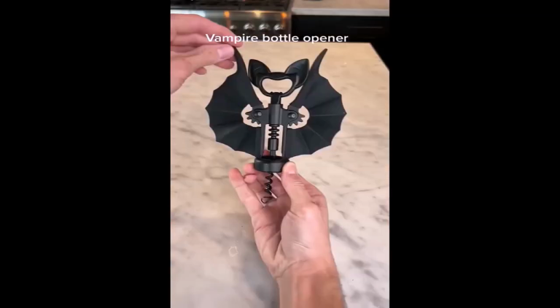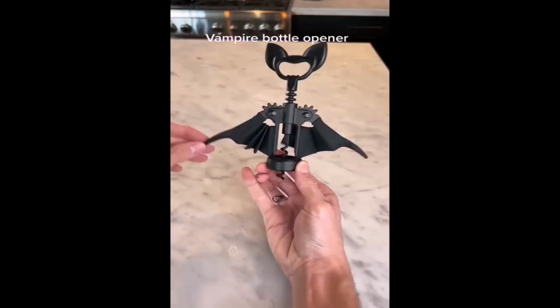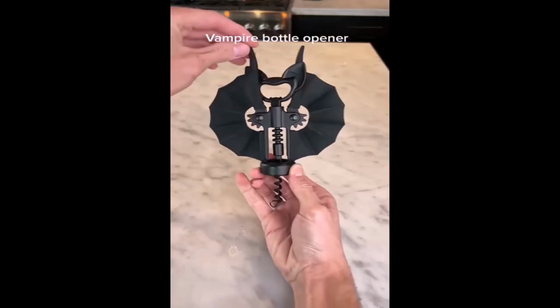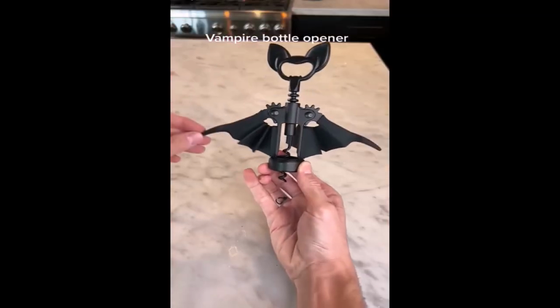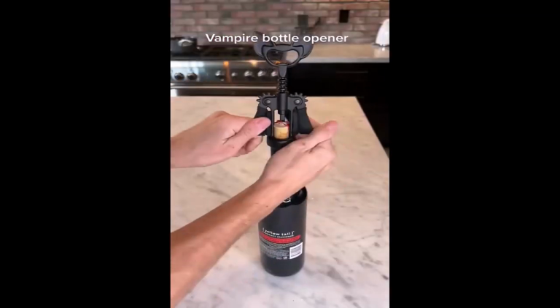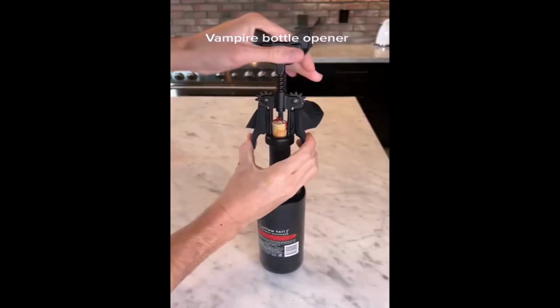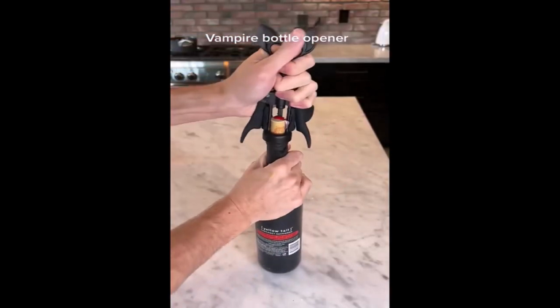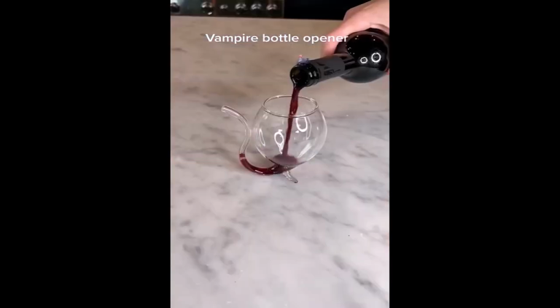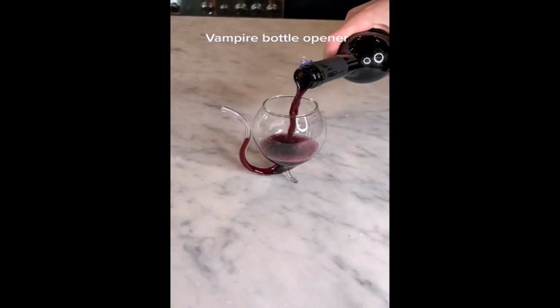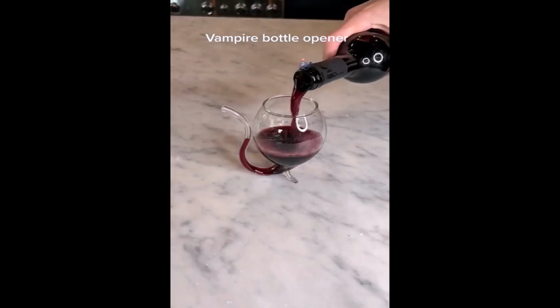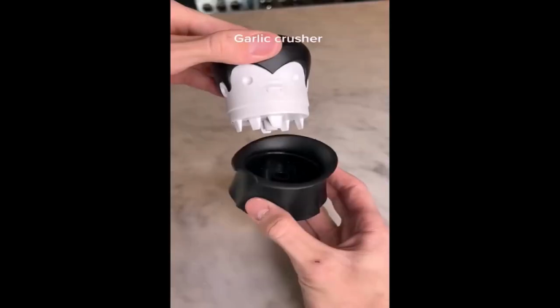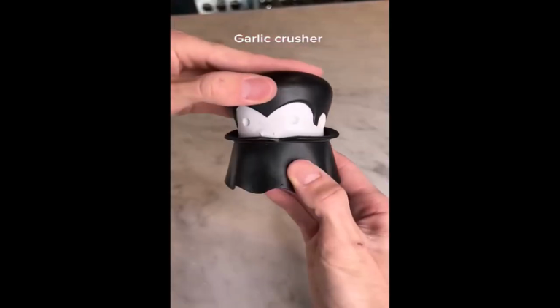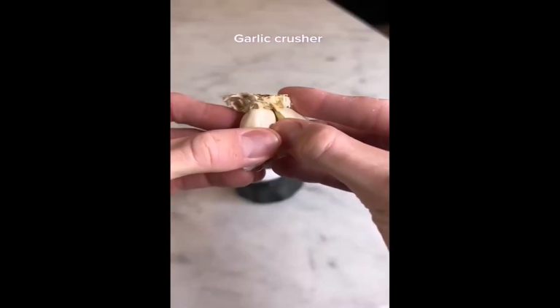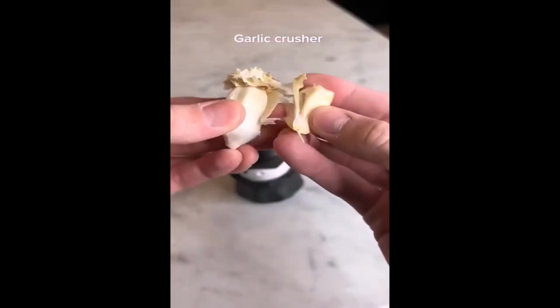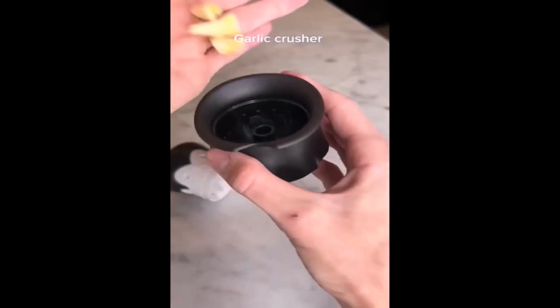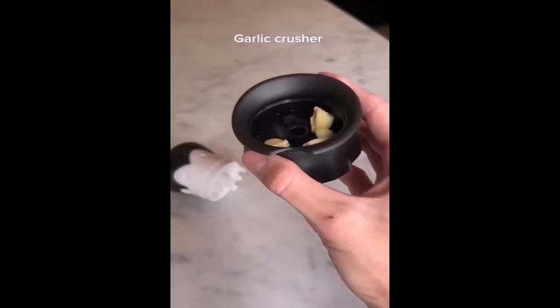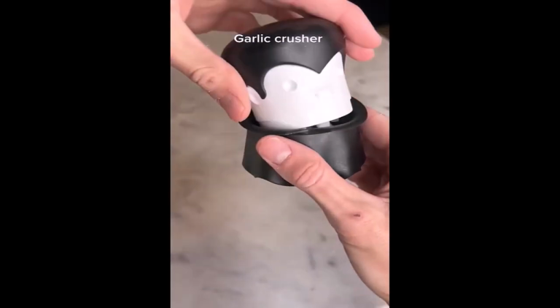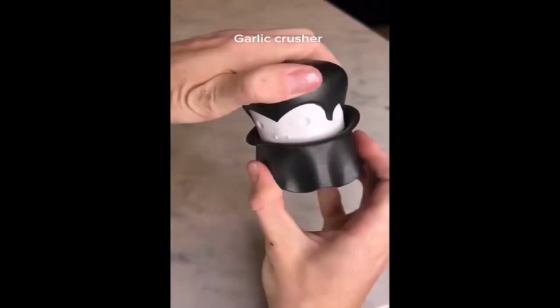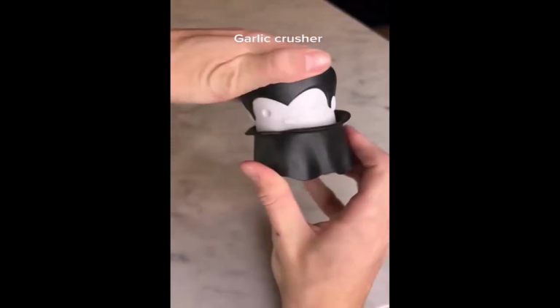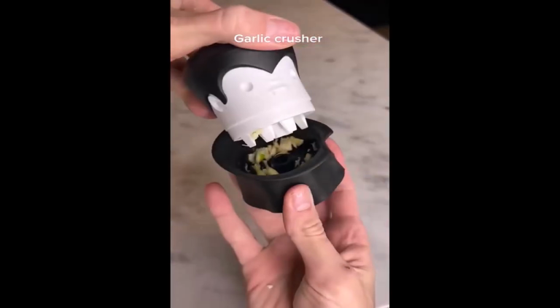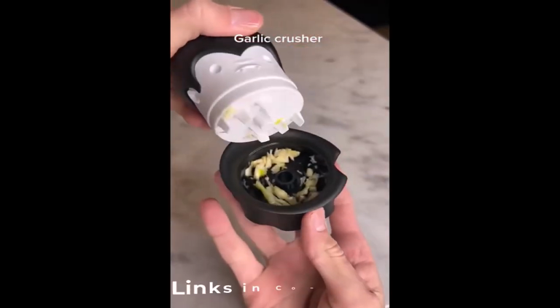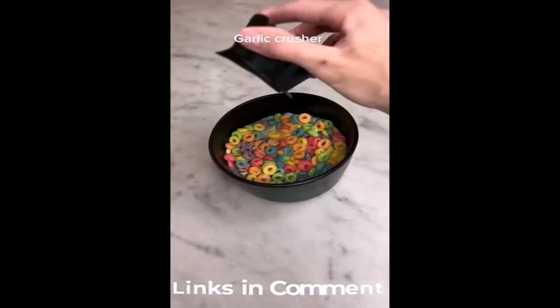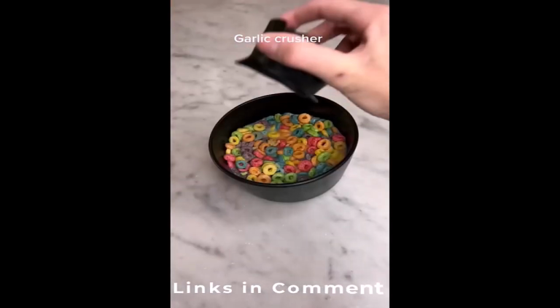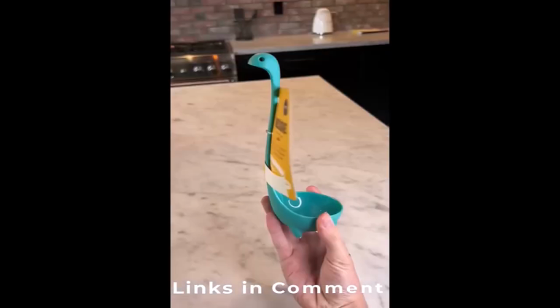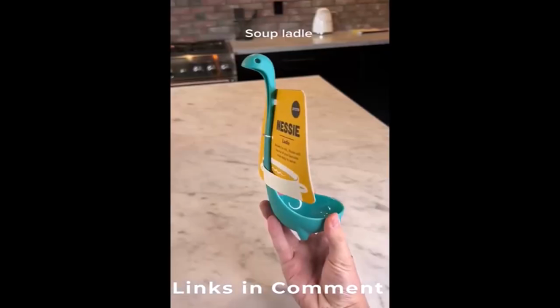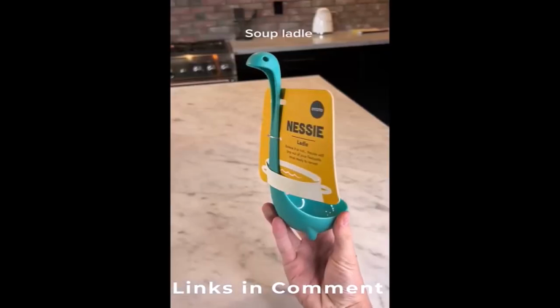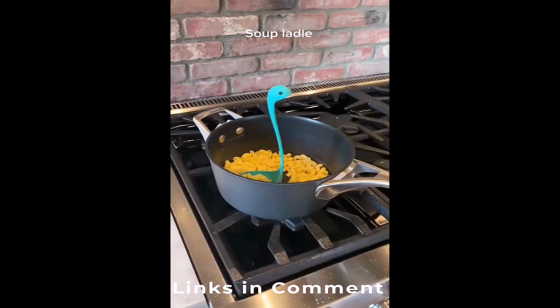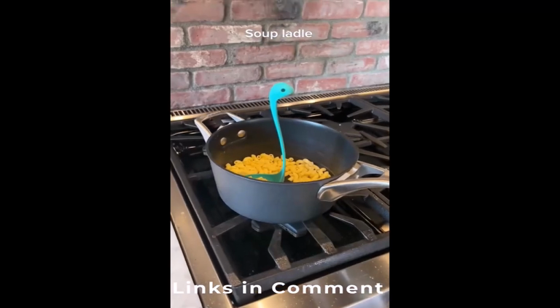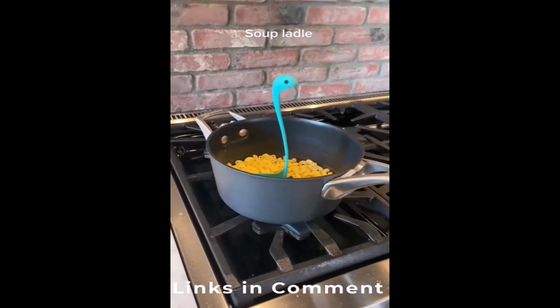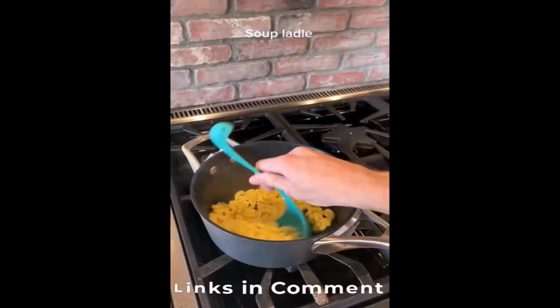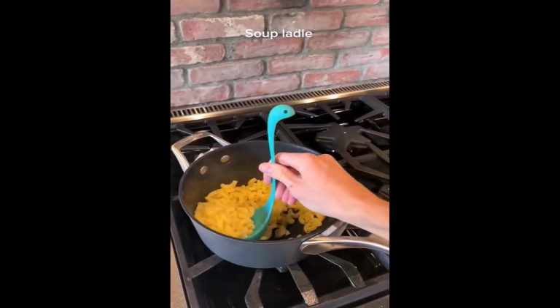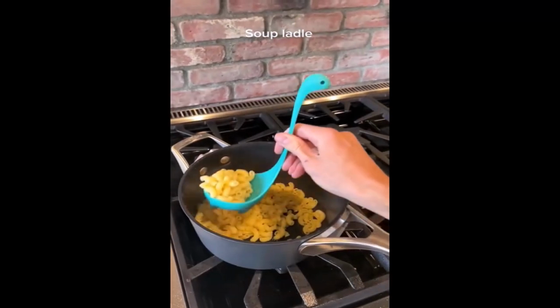This is a wine bottle opener that looks like a bat, which is perfect for any event. This is a vampire garlic crusher — all you have to do is twist it and you can put it on your favorite dish. This is a soup ladle that looks like a dinosaur from the side.